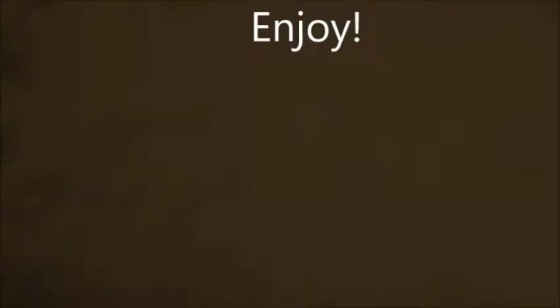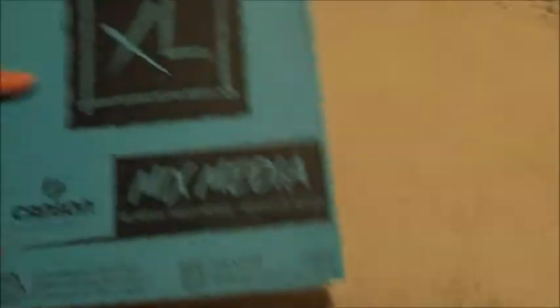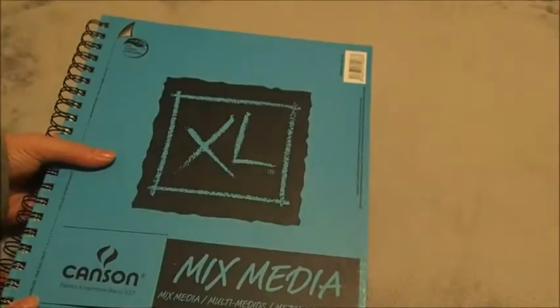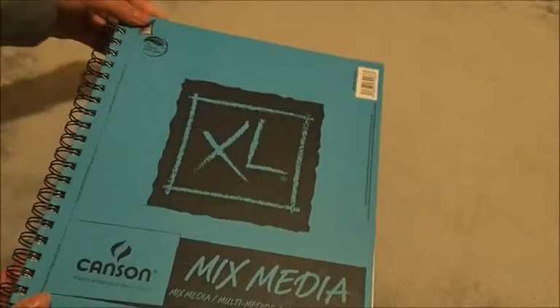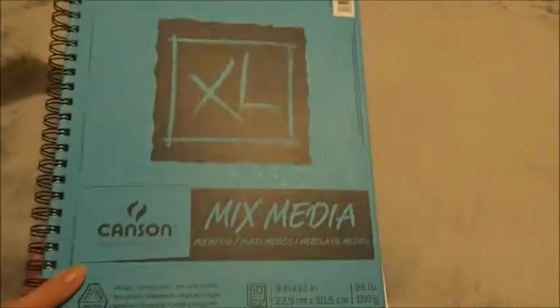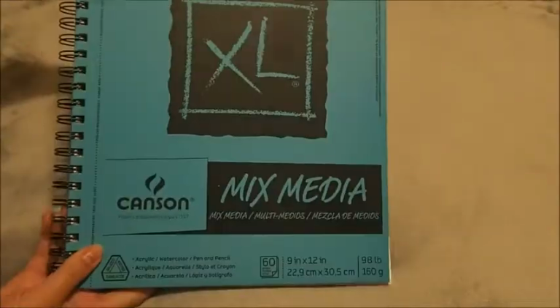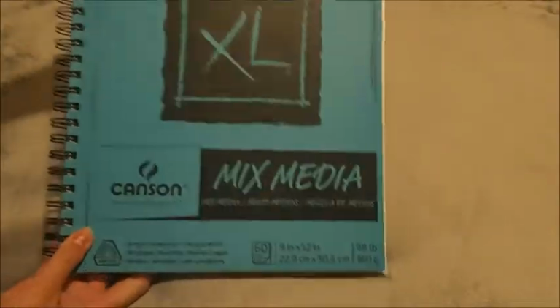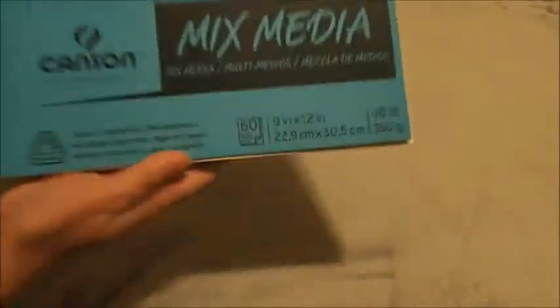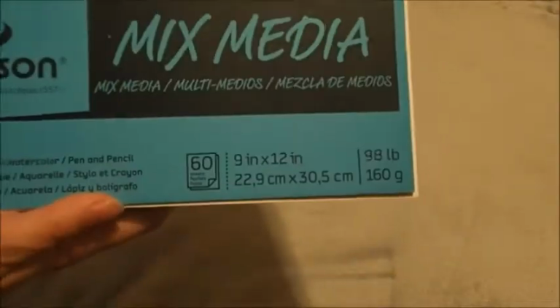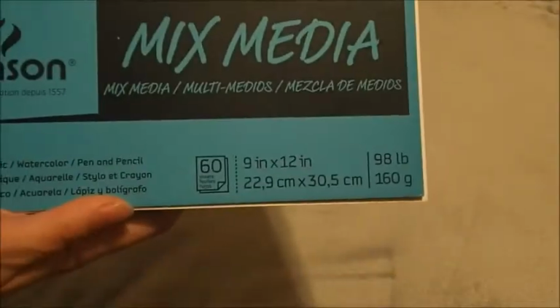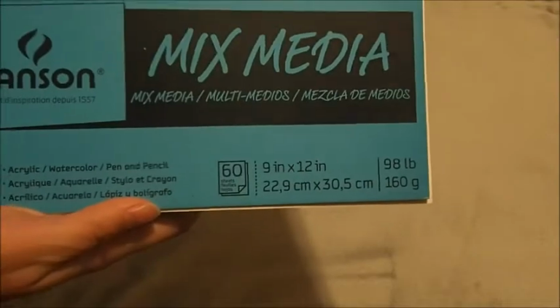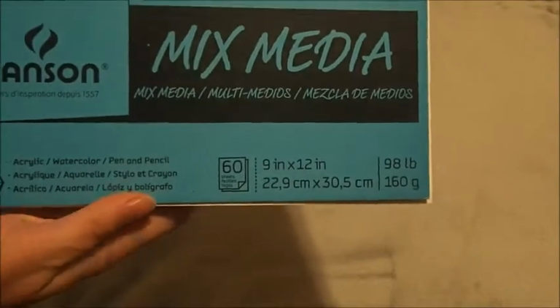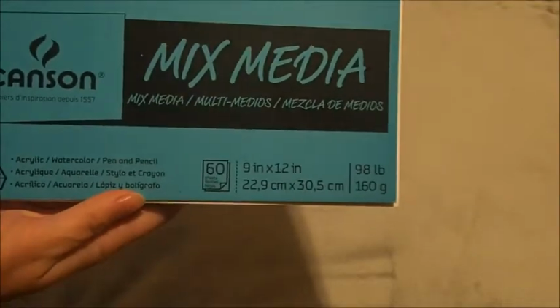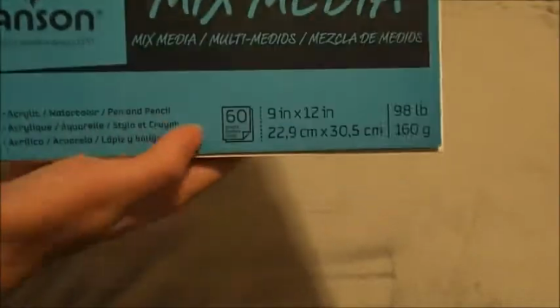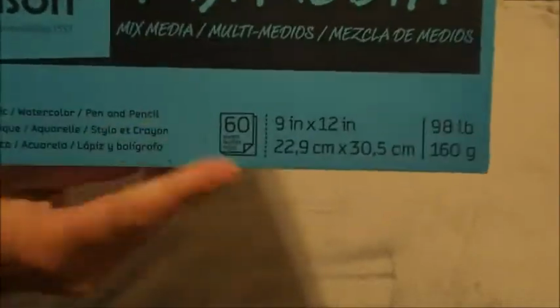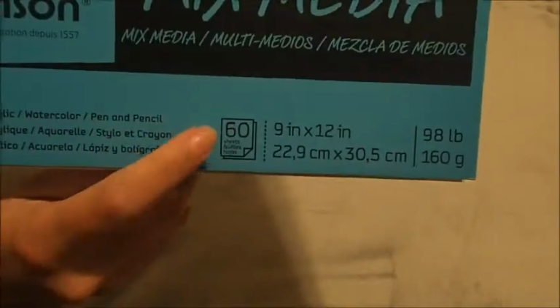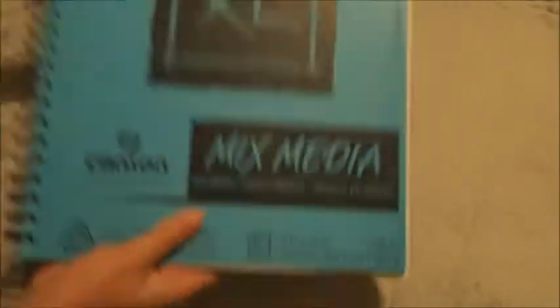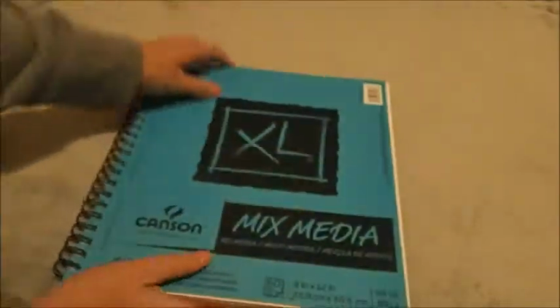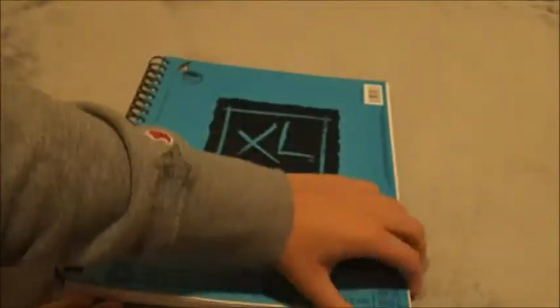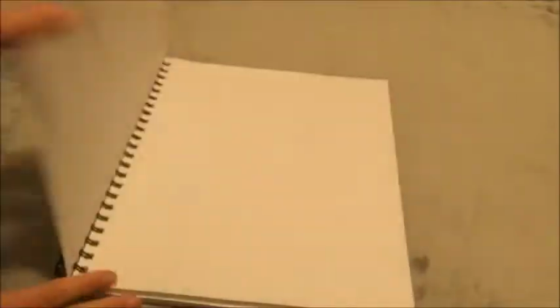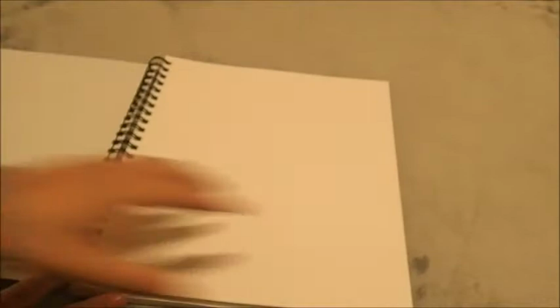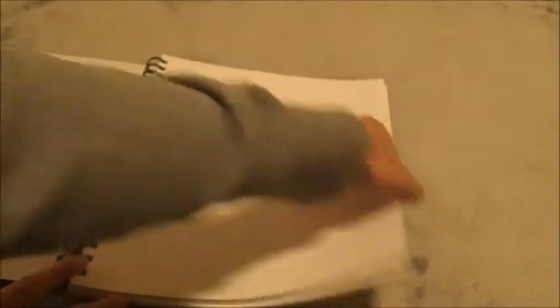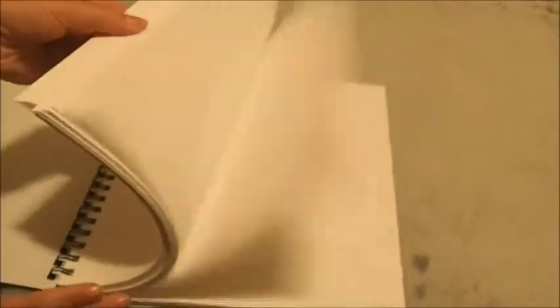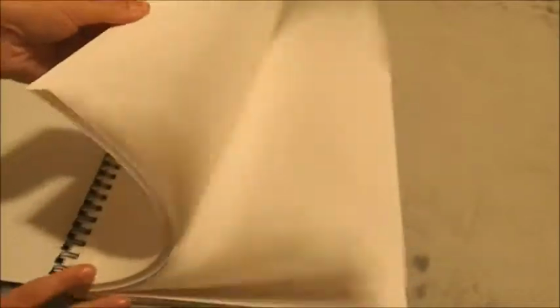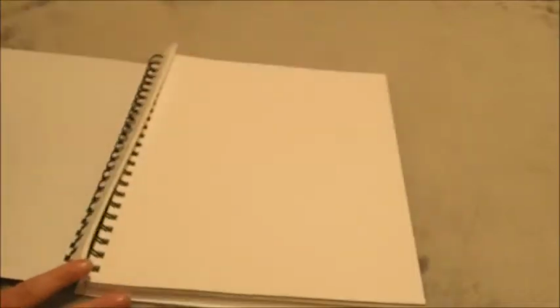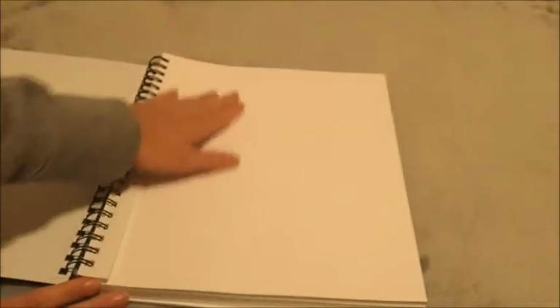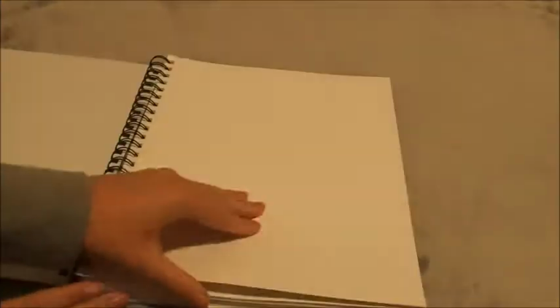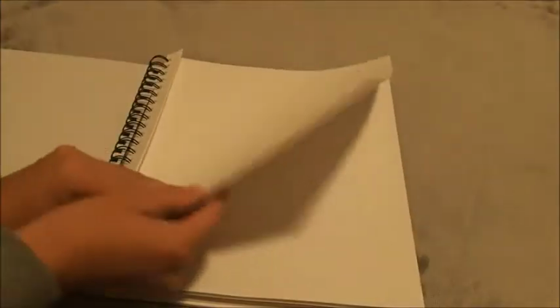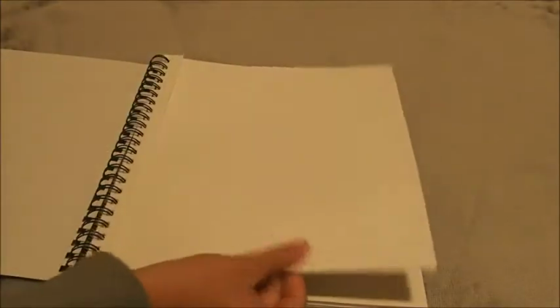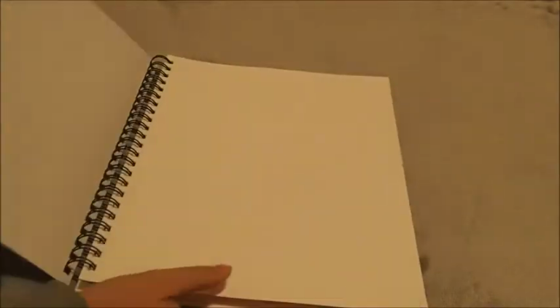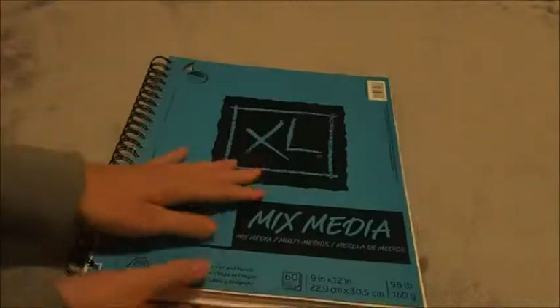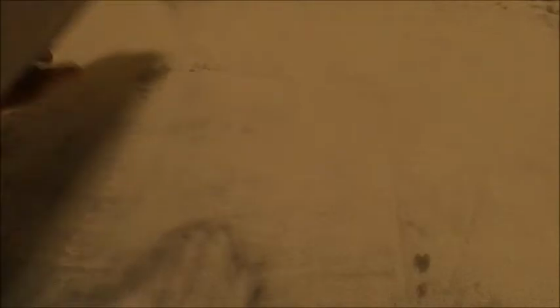Welcome to my channel. The first item of this art haul is the Canson XL mixed media paper — it's a sketchbook of 60 sheets, 9 by 12. I usually just take out the pages and put them in my own notebooks.